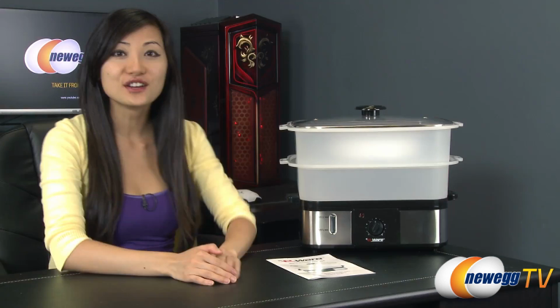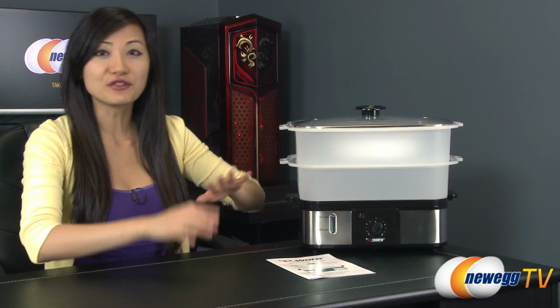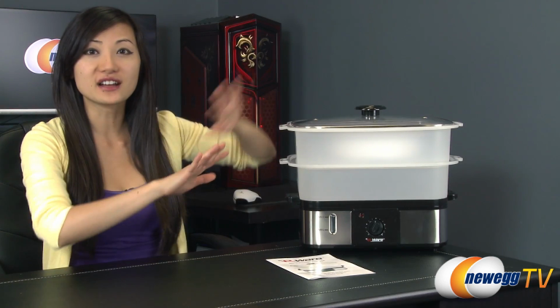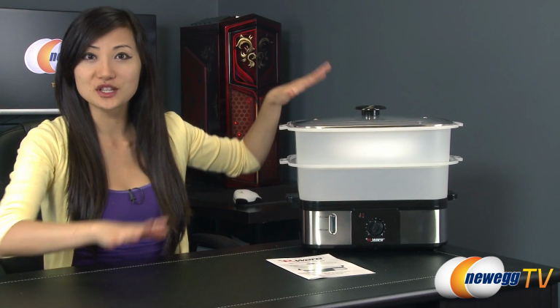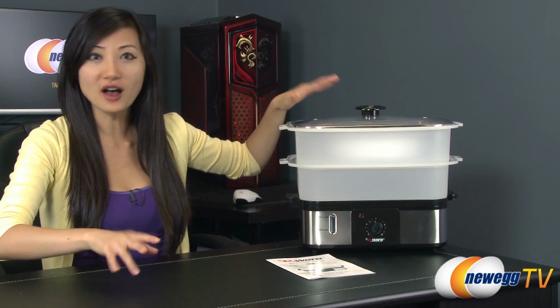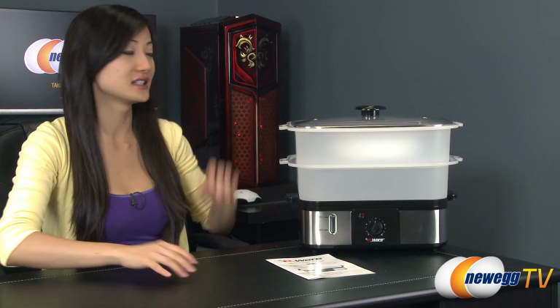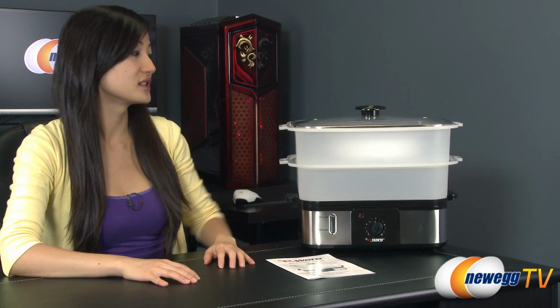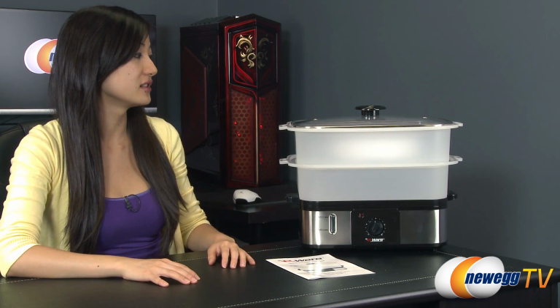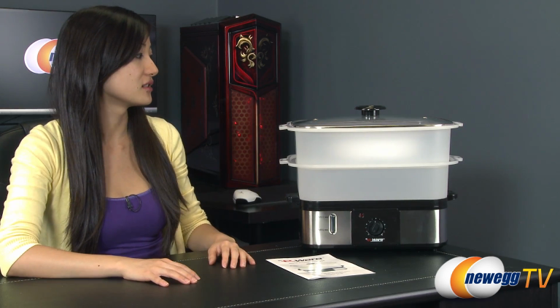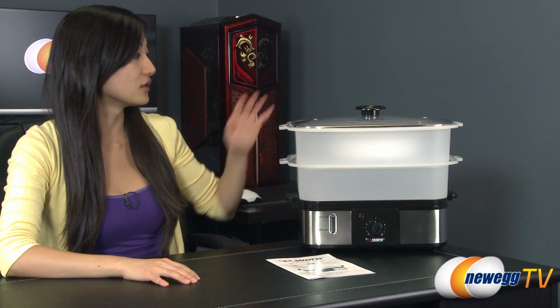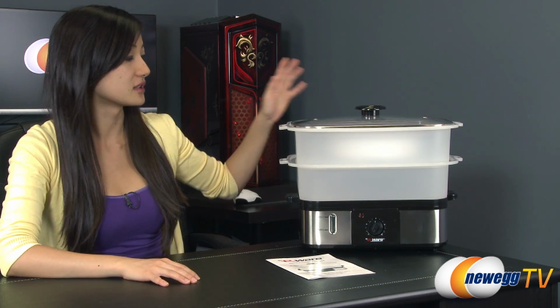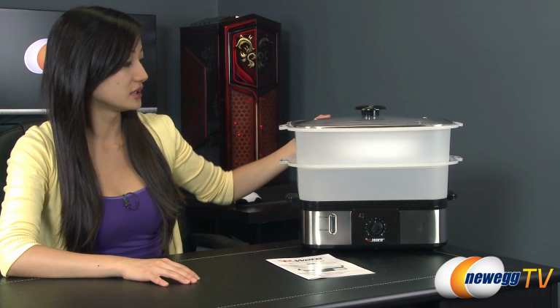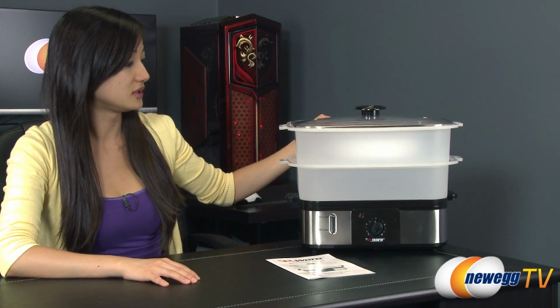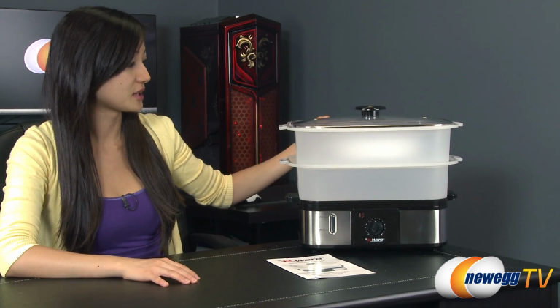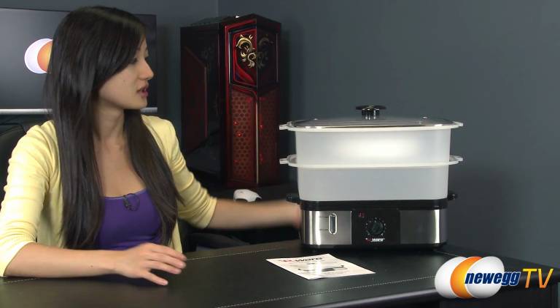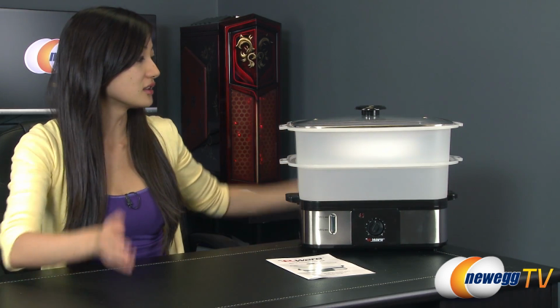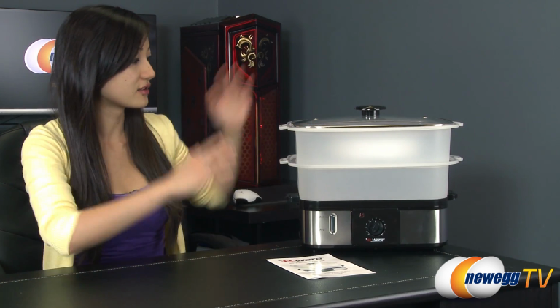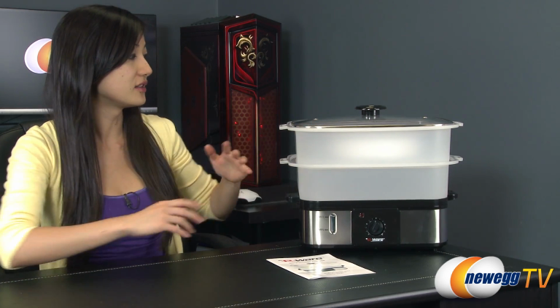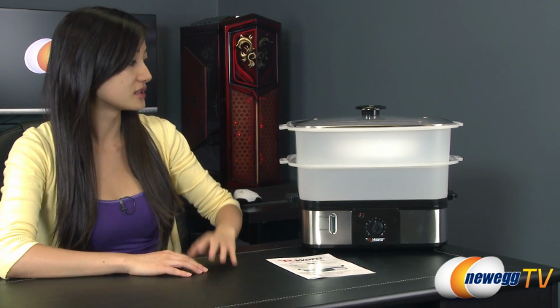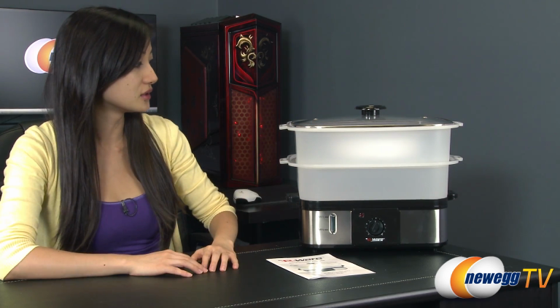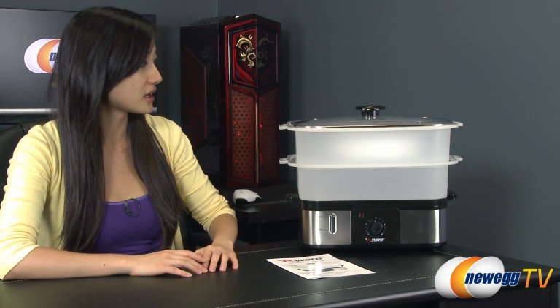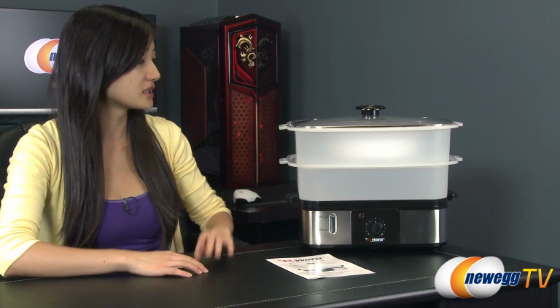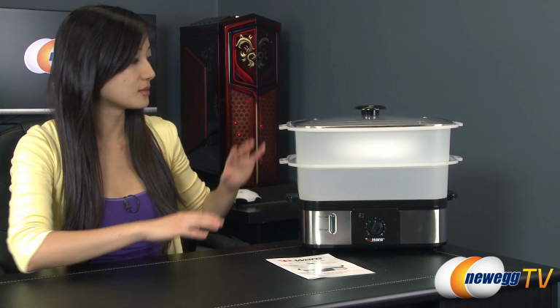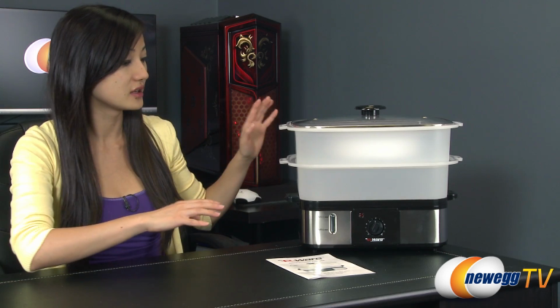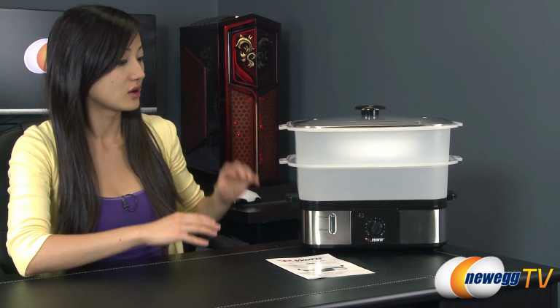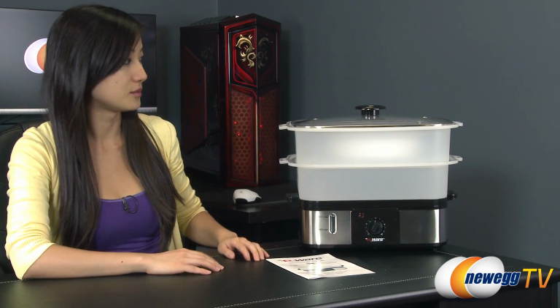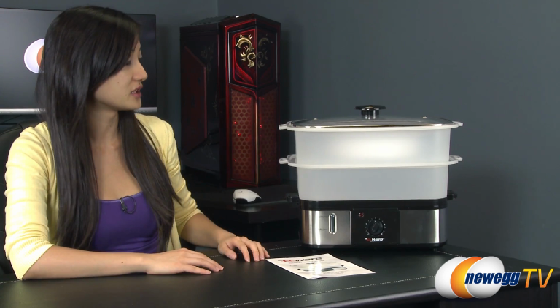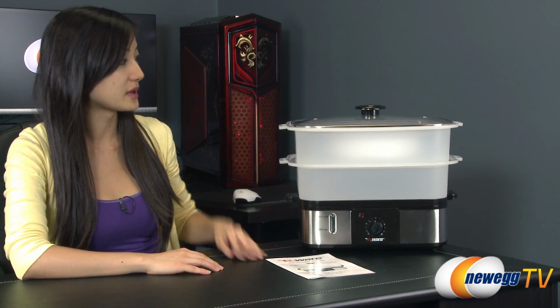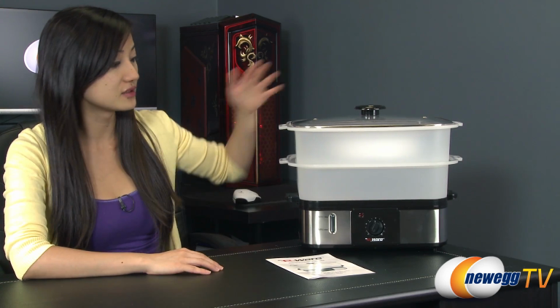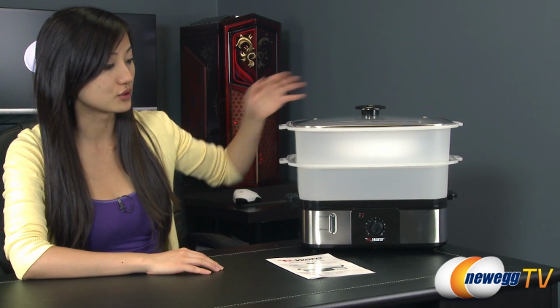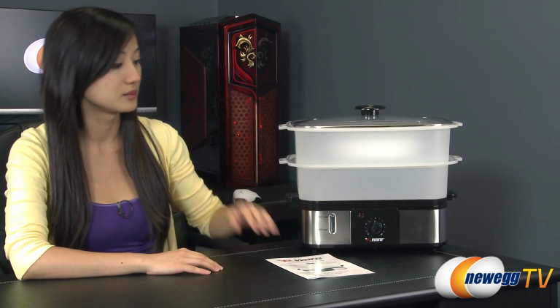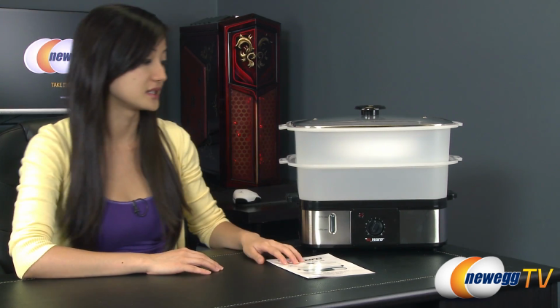Here's everything that comes in the box. As you can tell, it is fully assembled. While I put it all together, it's not very difficult, and I will disassemble it while I talk about the individual pieces.